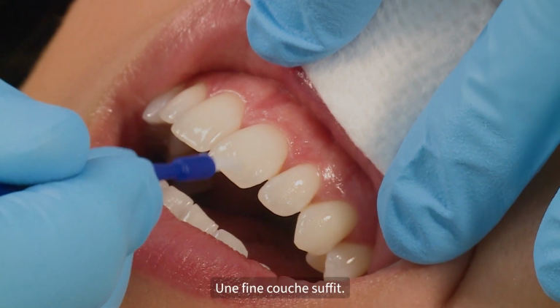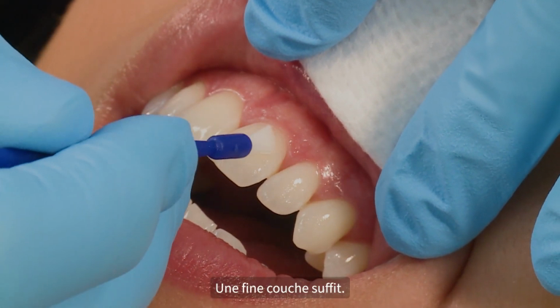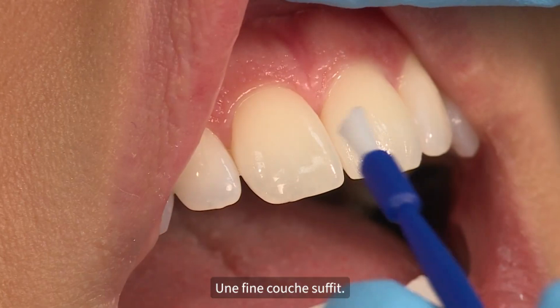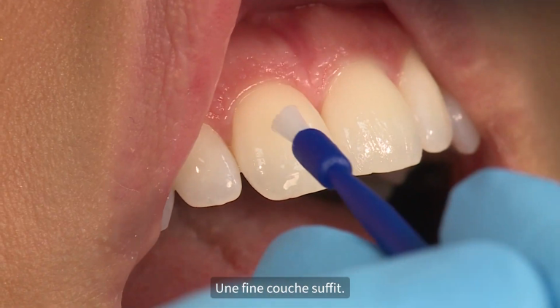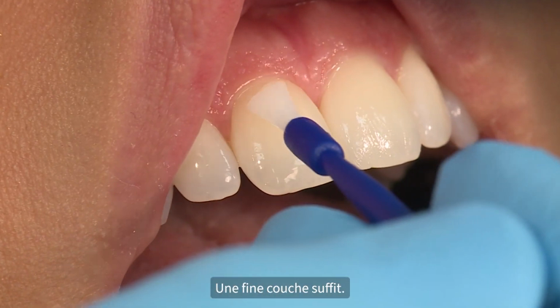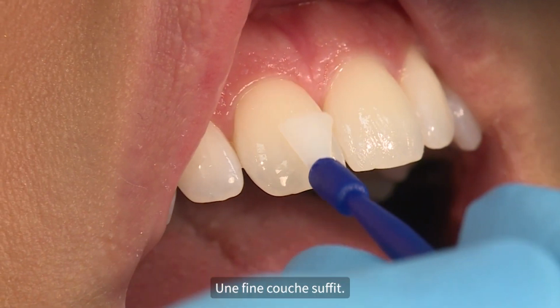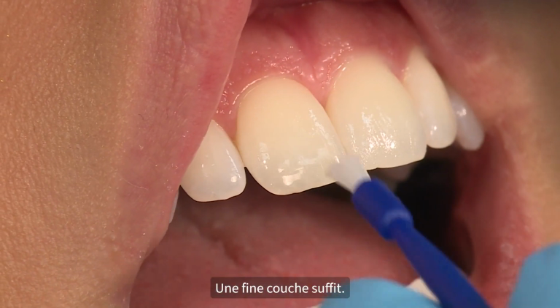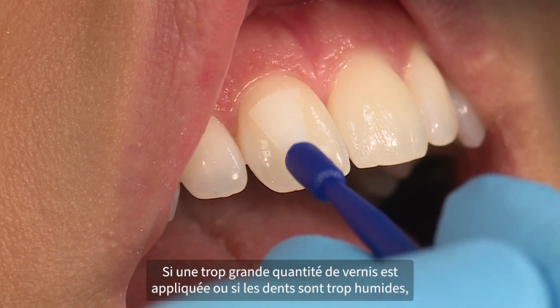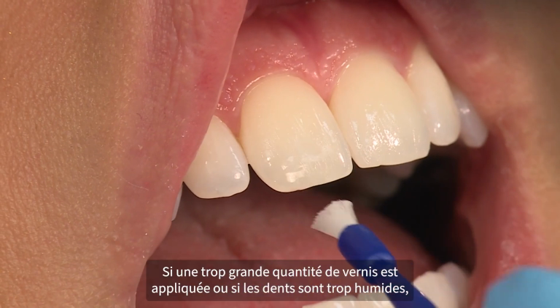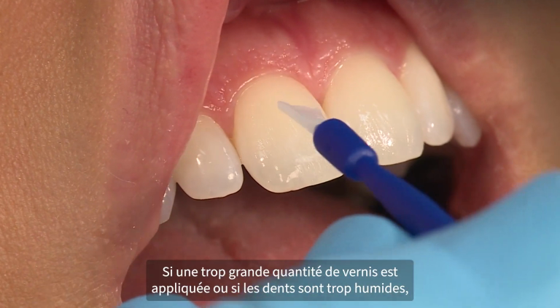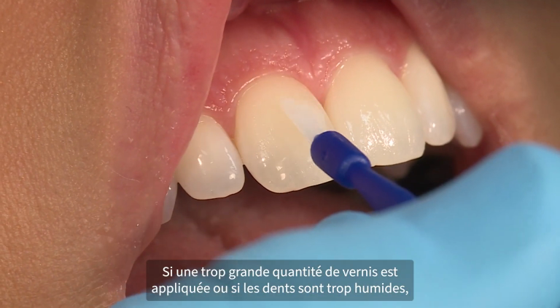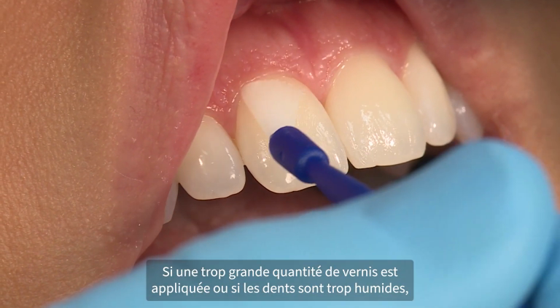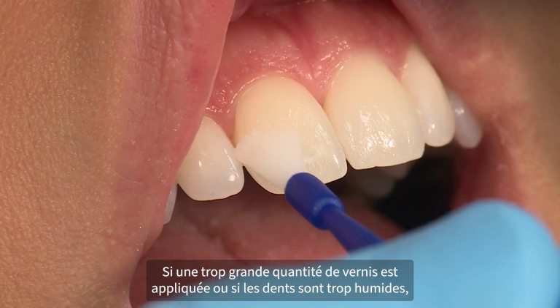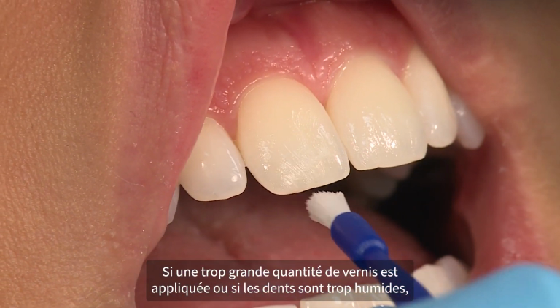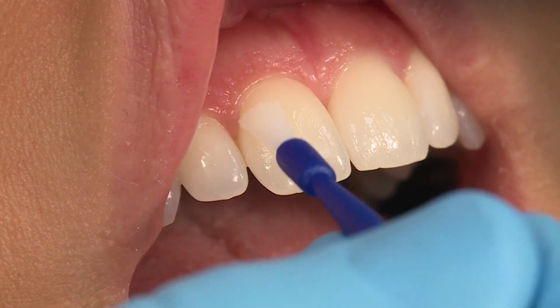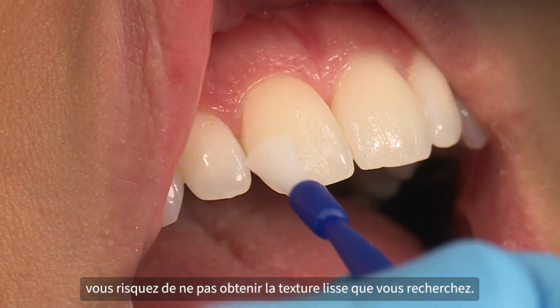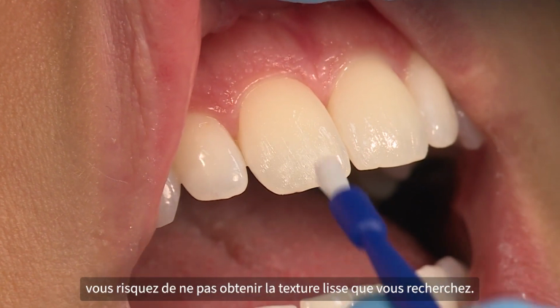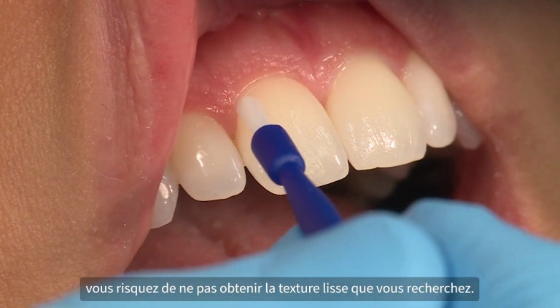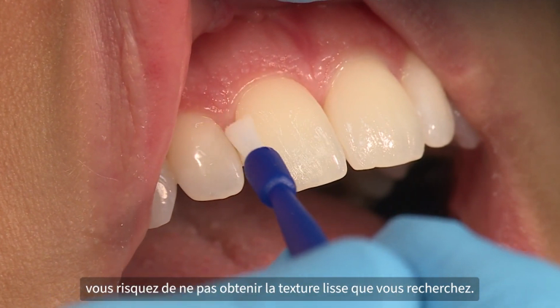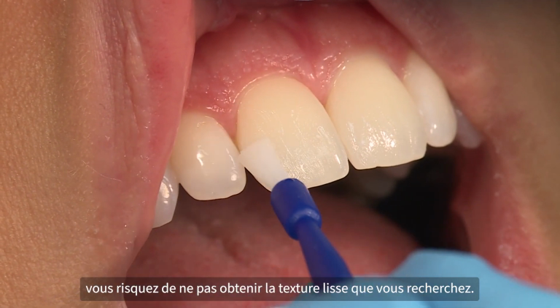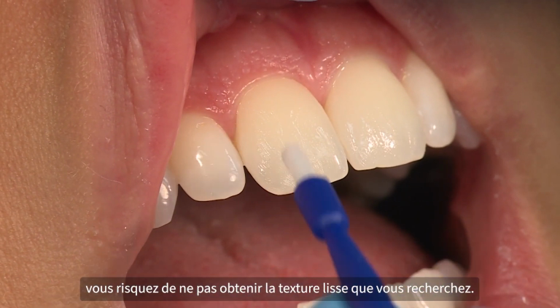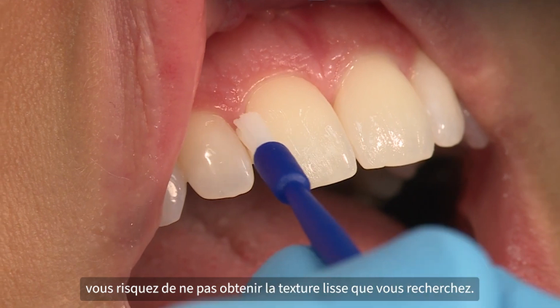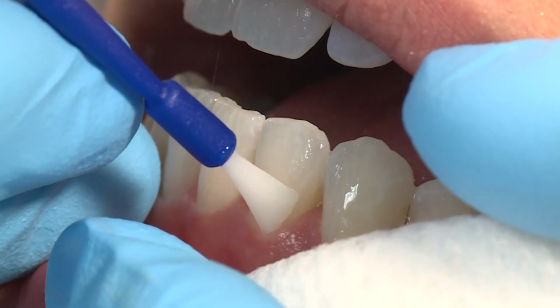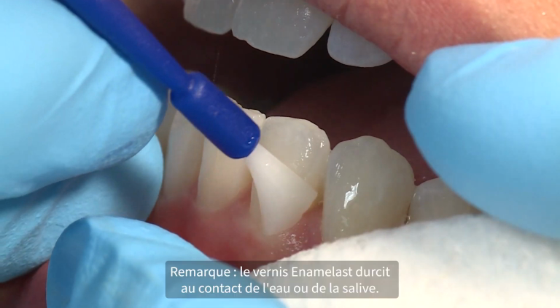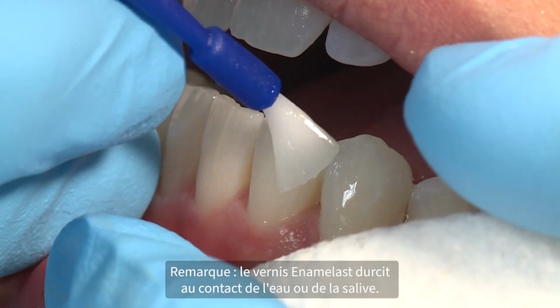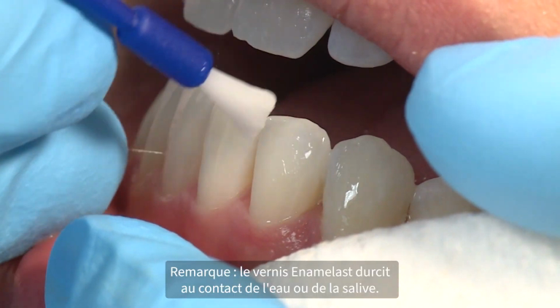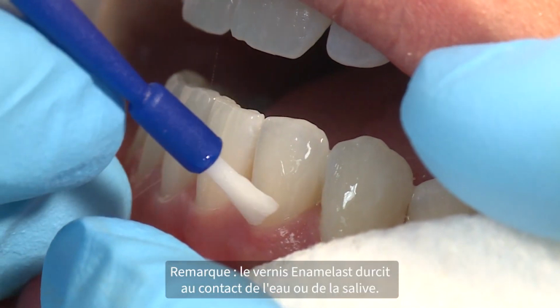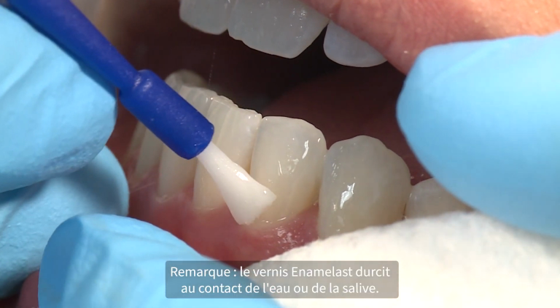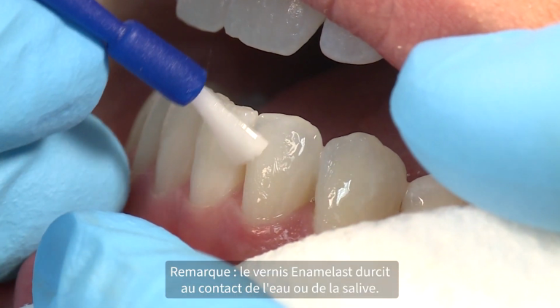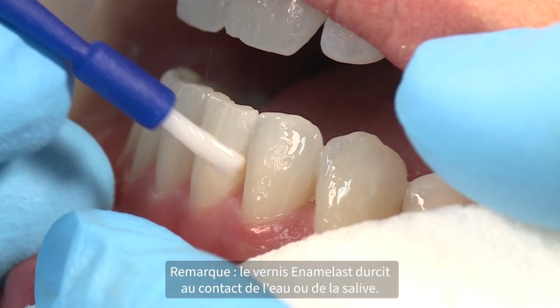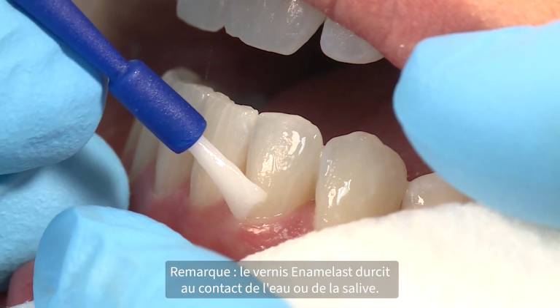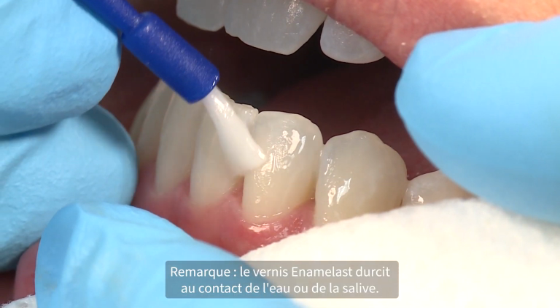Only a thin layer is needed. If too much varnish is applied or teeth are too wet, you may not get the smooth texture you are looking for. Enamel Last Varnish sets when it contacts water or saliva.